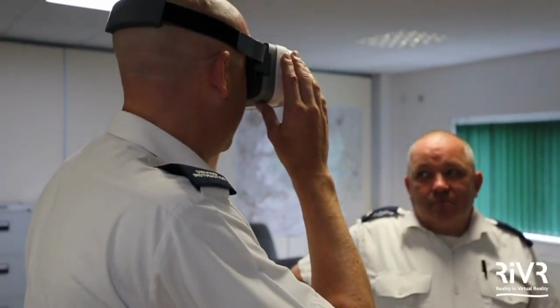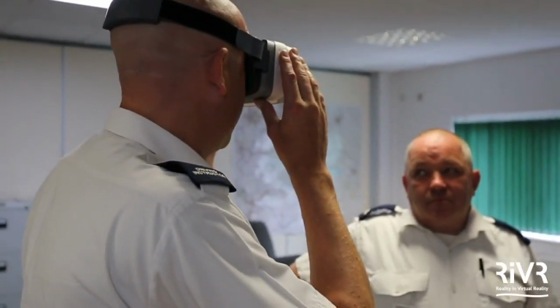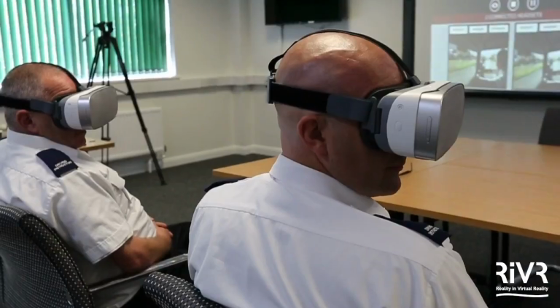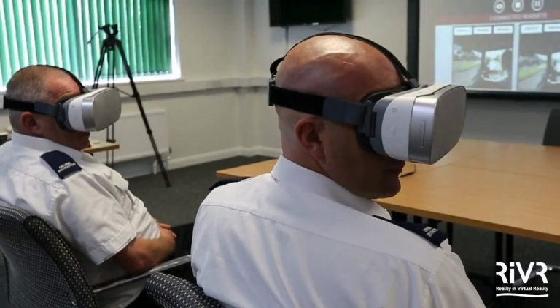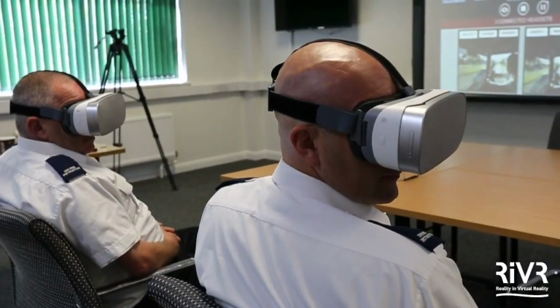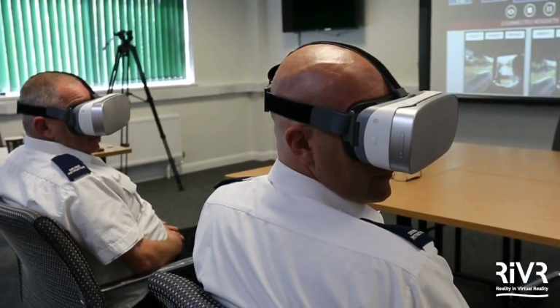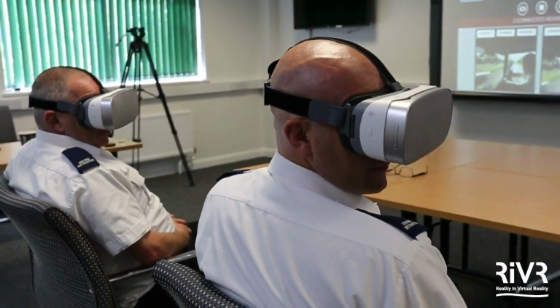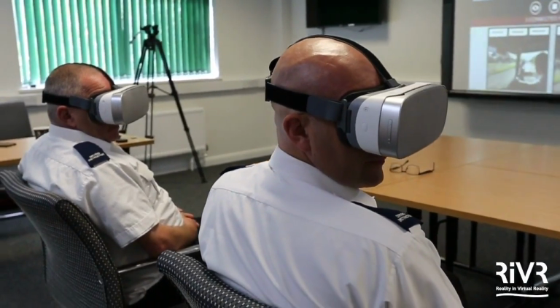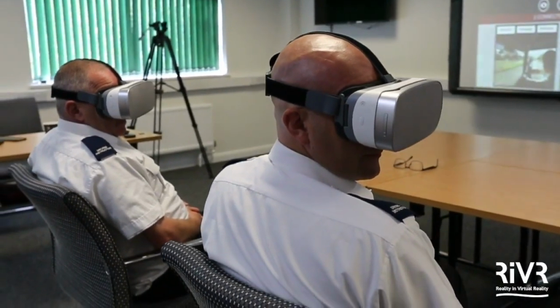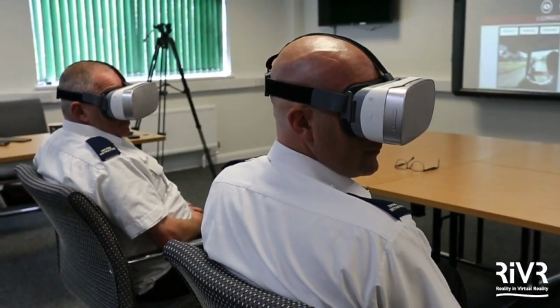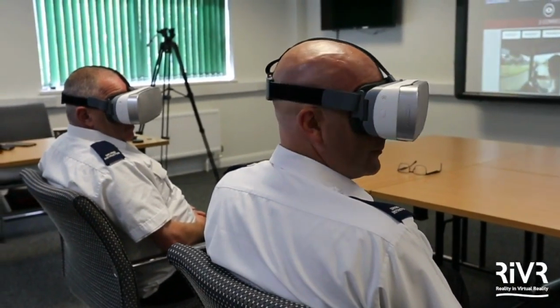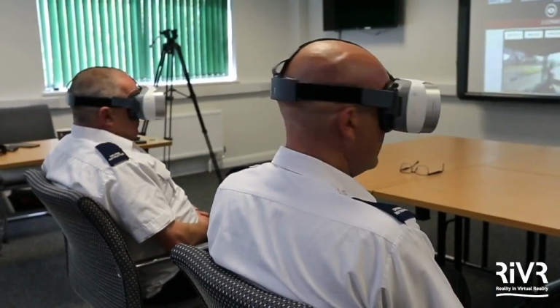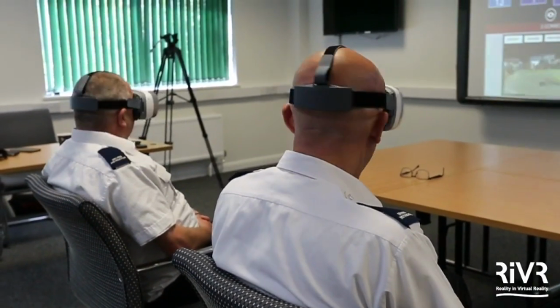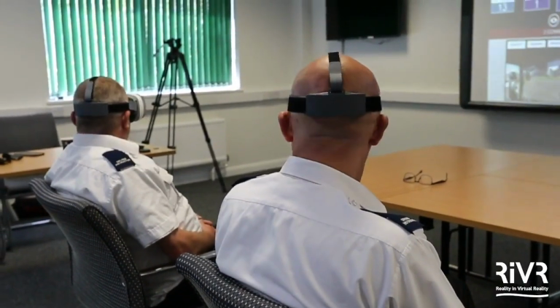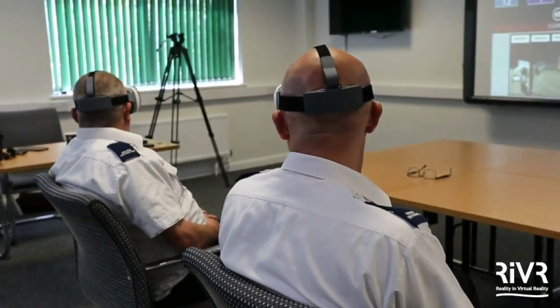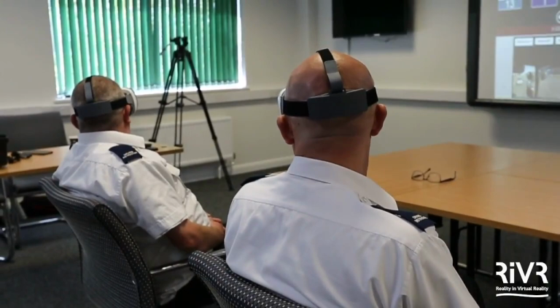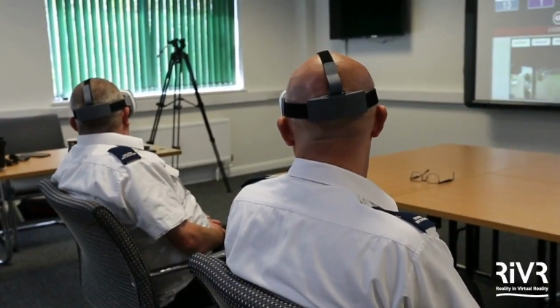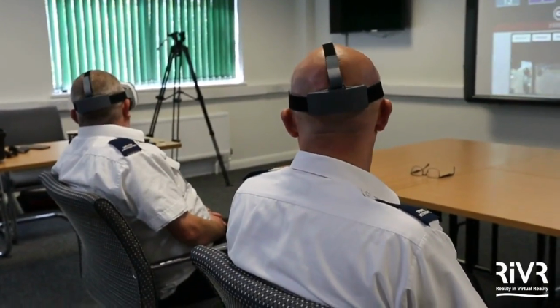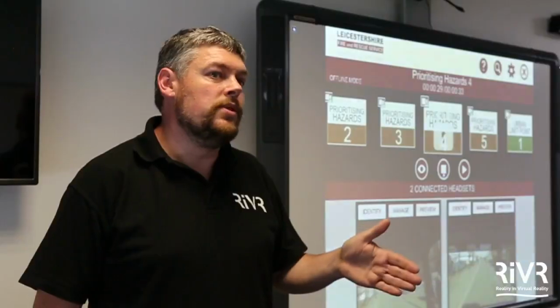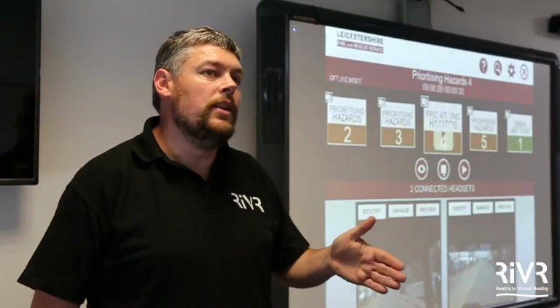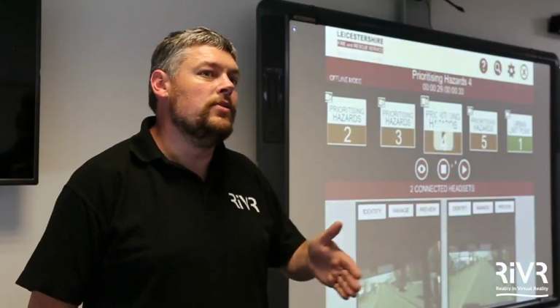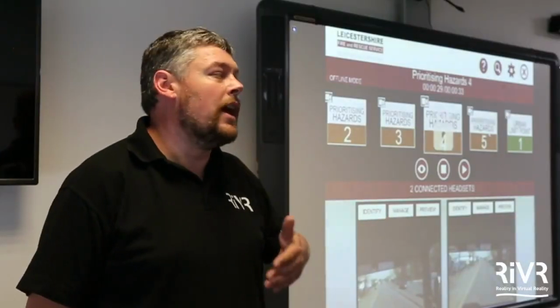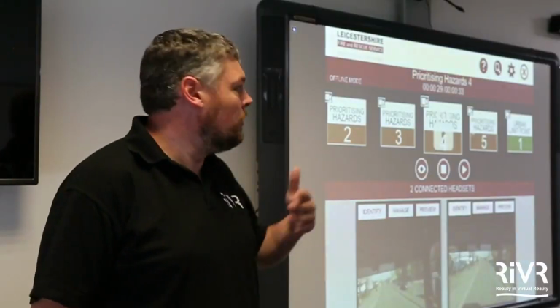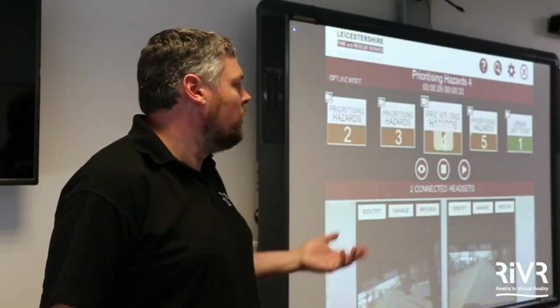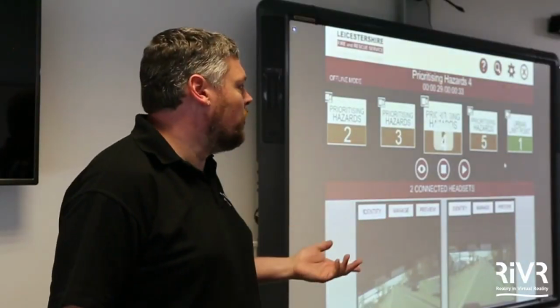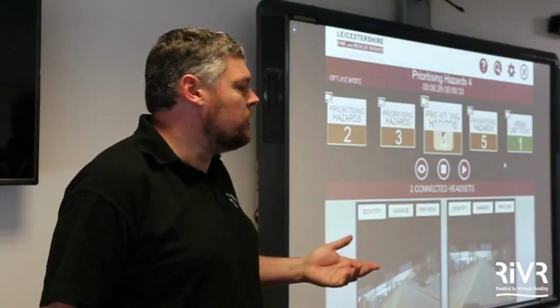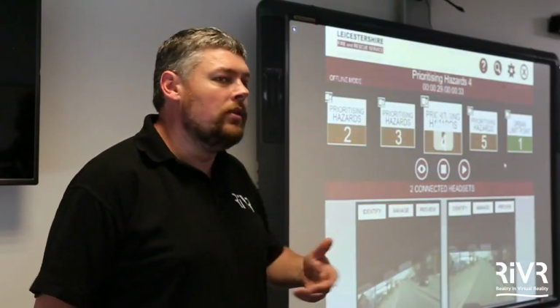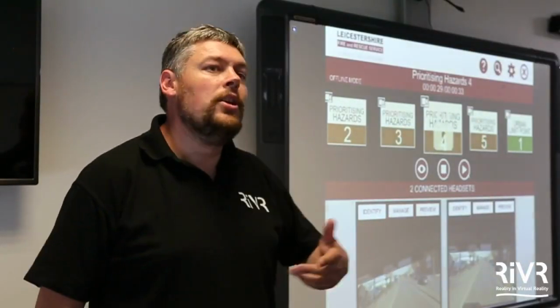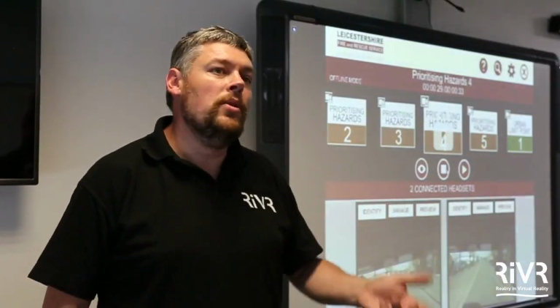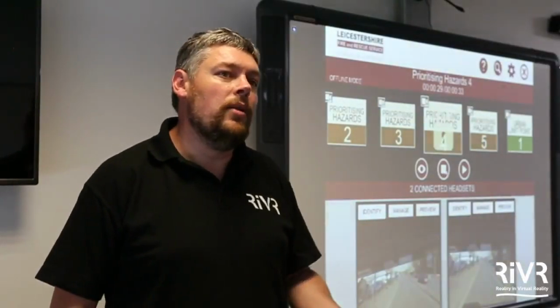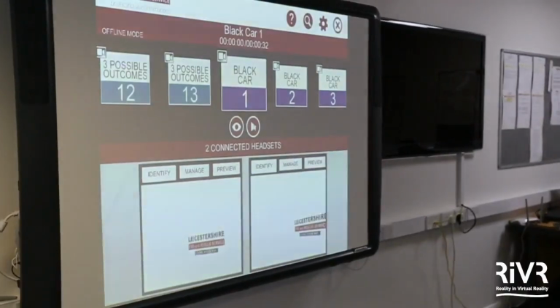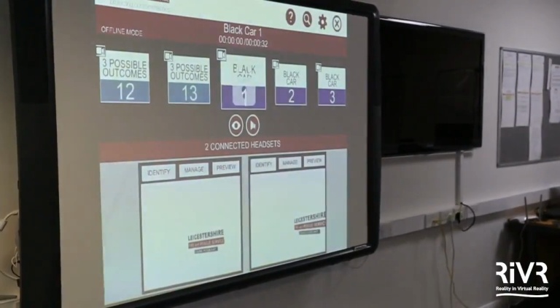It allows, from a training perspective, for us to start and stop the videos at the same time, to pause the videos and allow a trainer to communicate with the student.